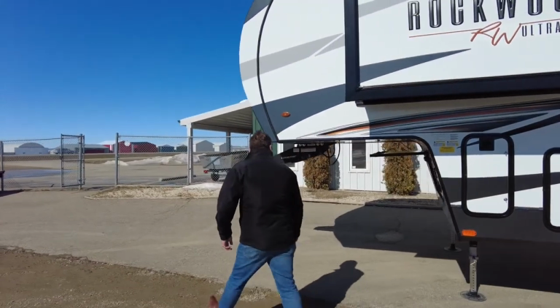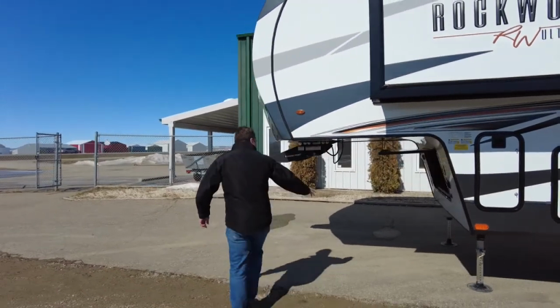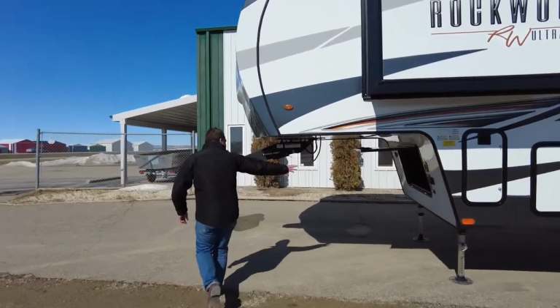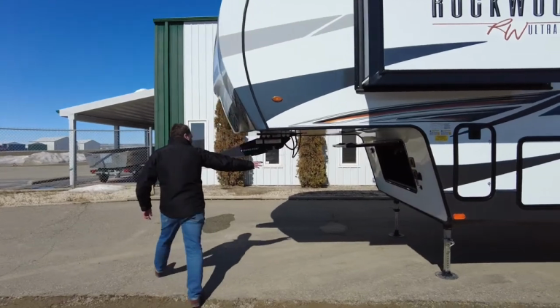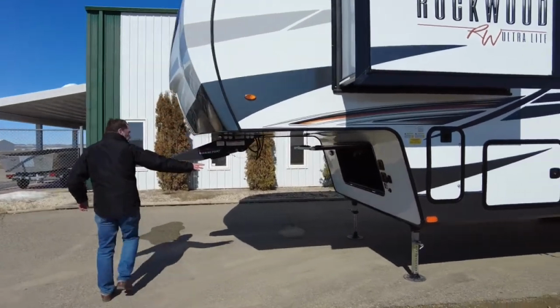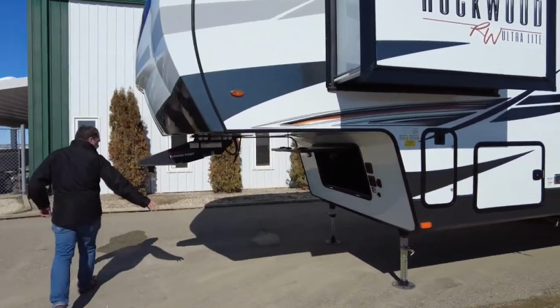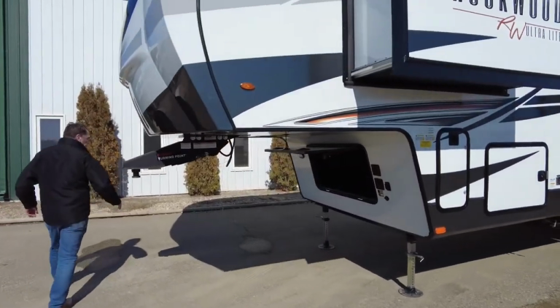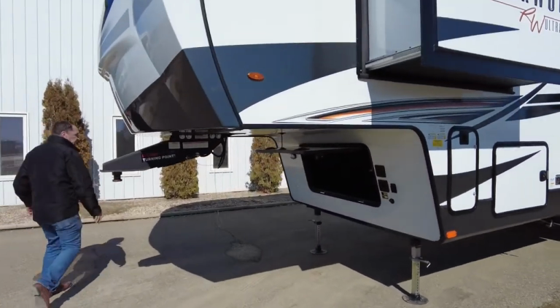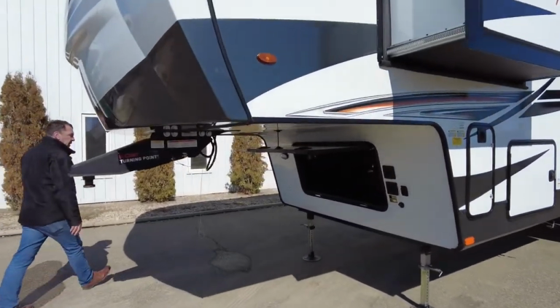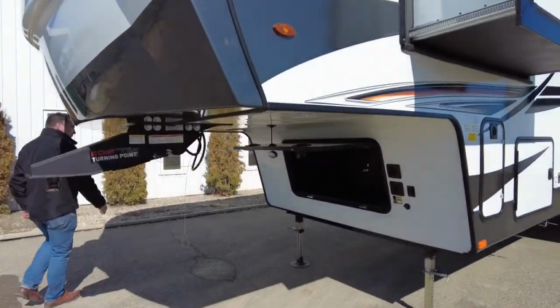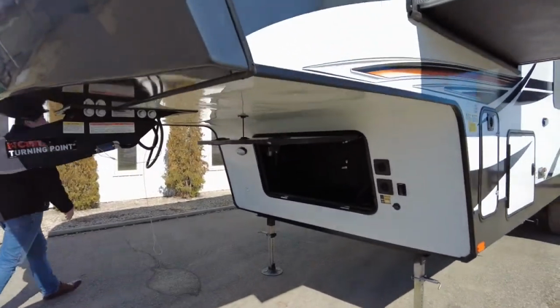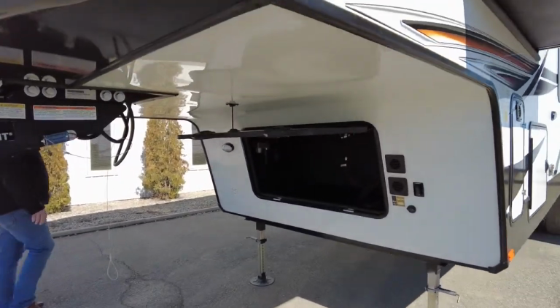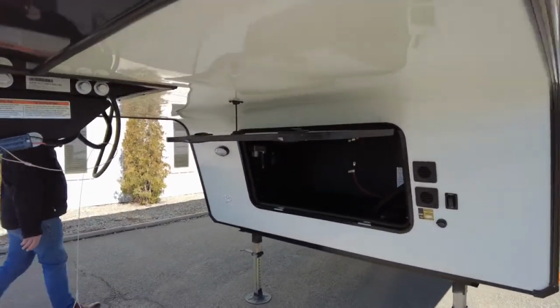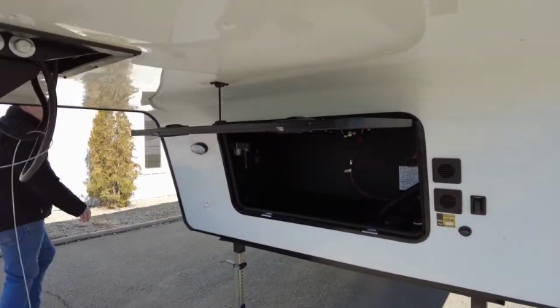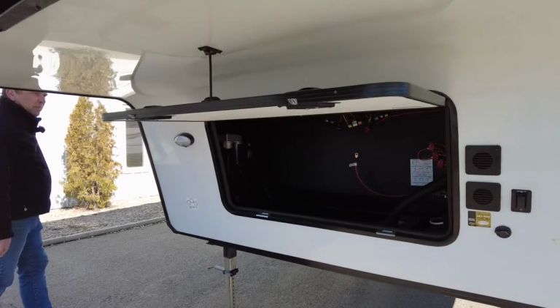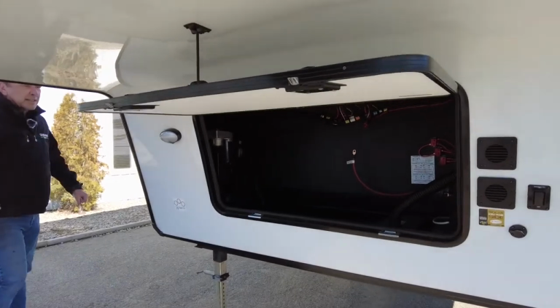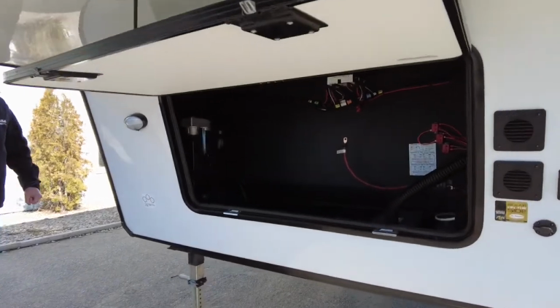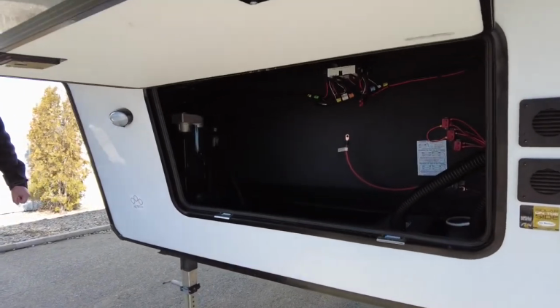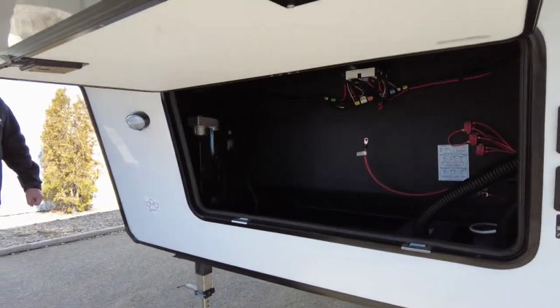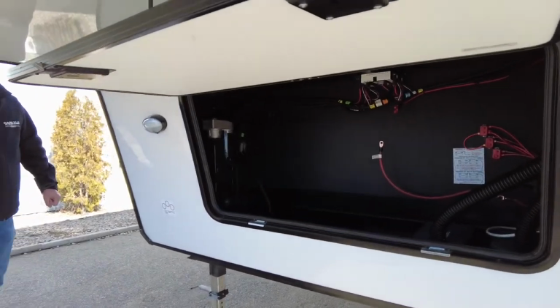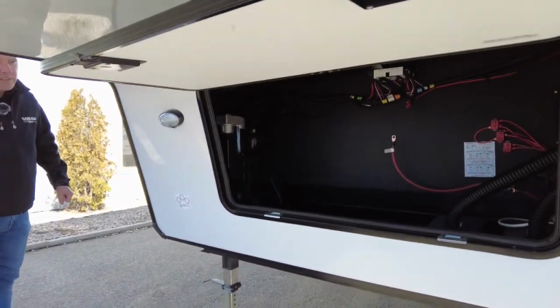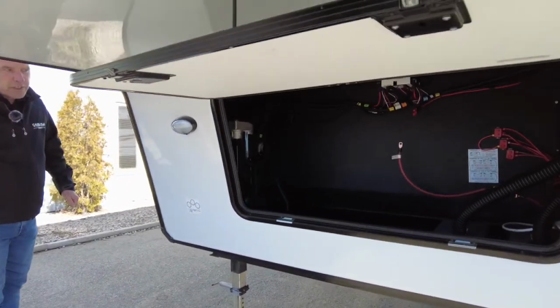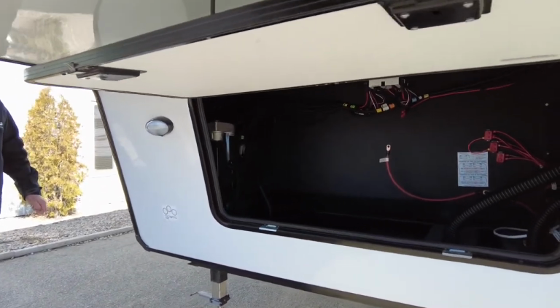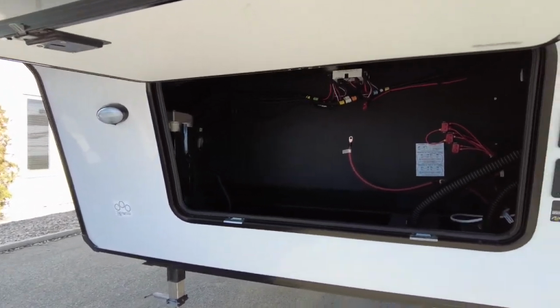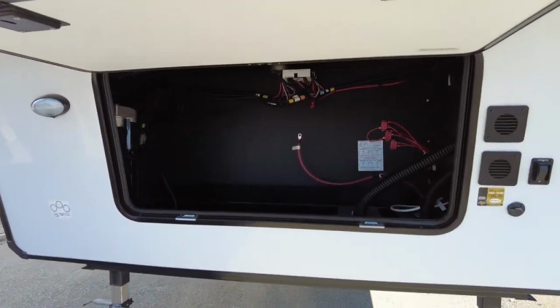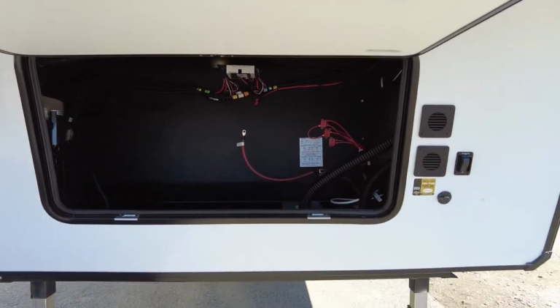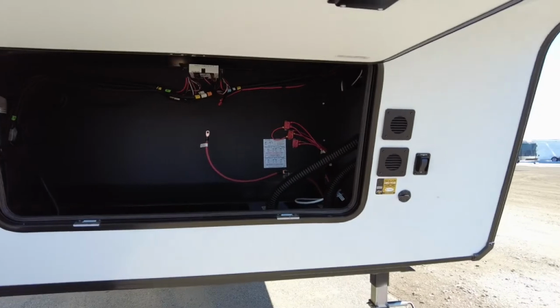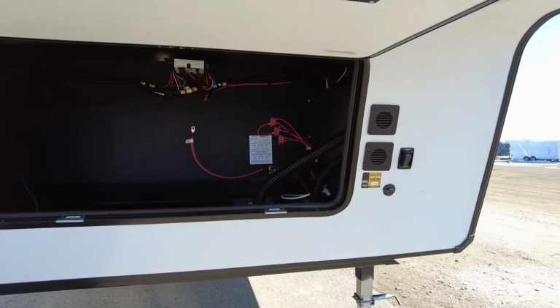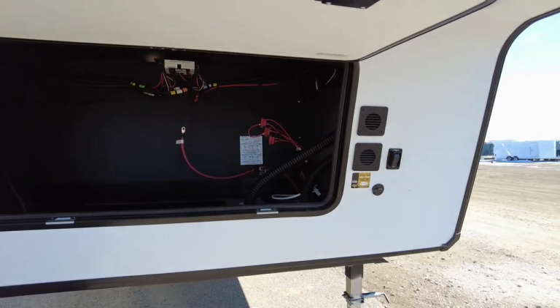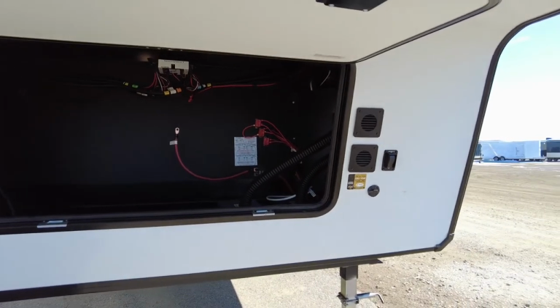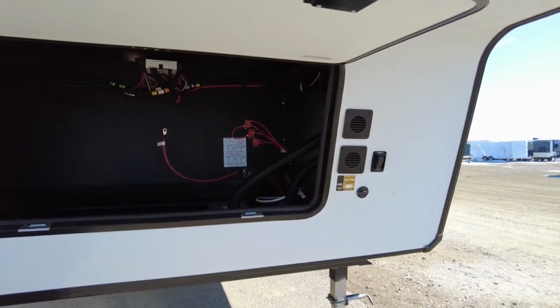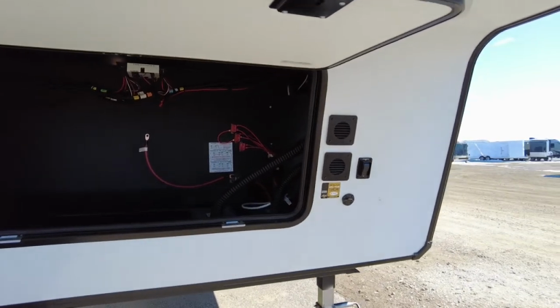Up front, your standard storage area includes the battery compartment. It is set up for two batteries if you wish, though the trailer will come with one battery when it leaves the lot.